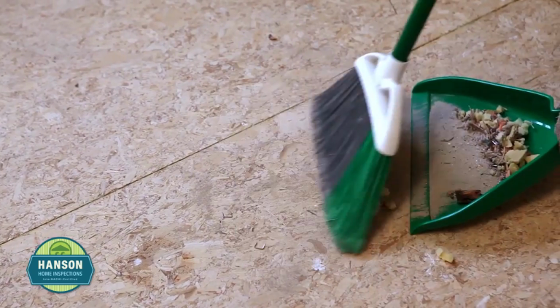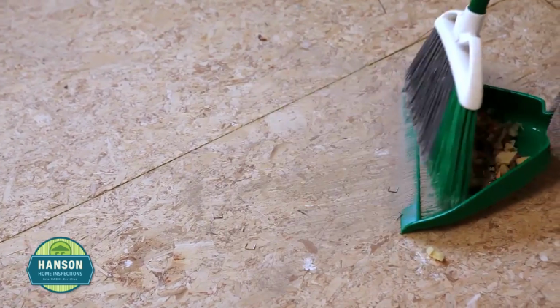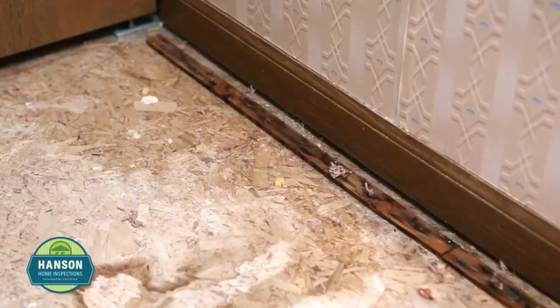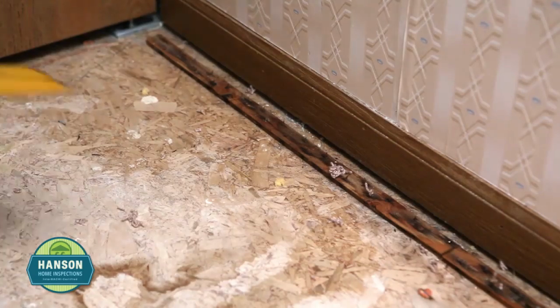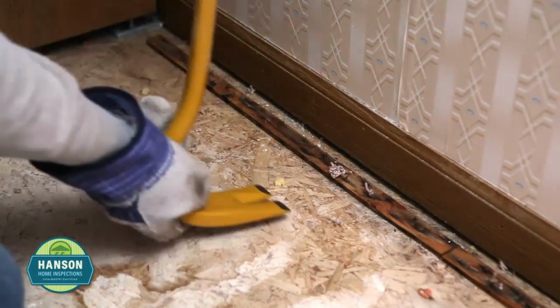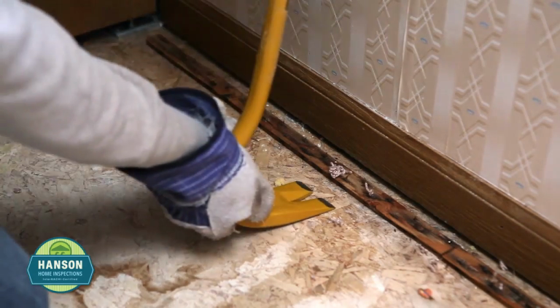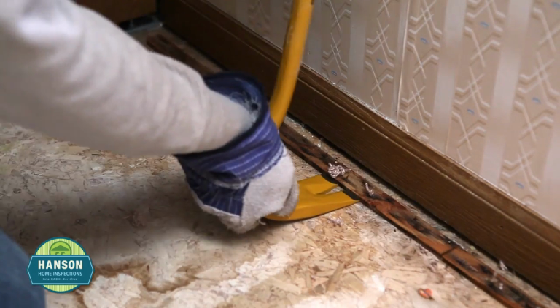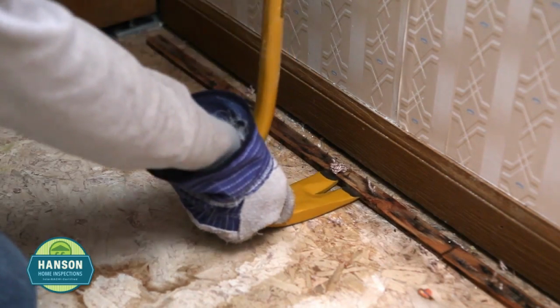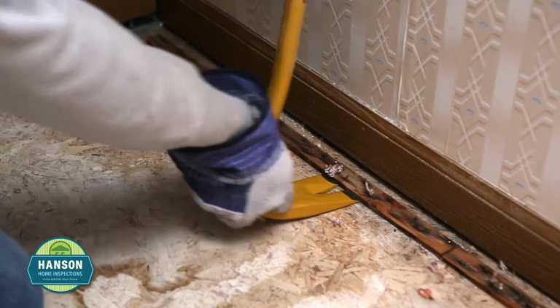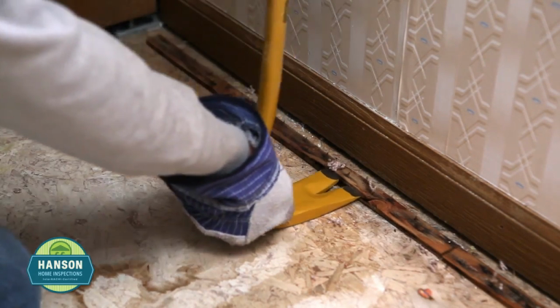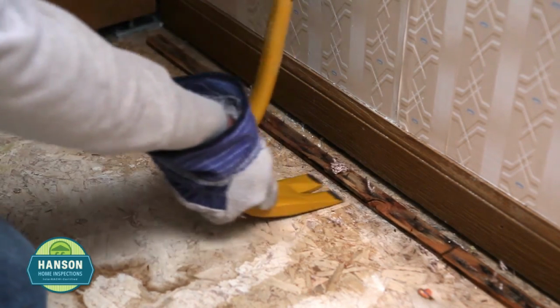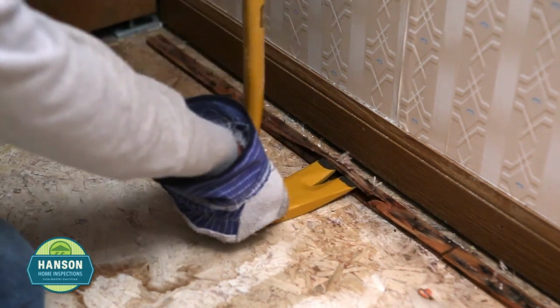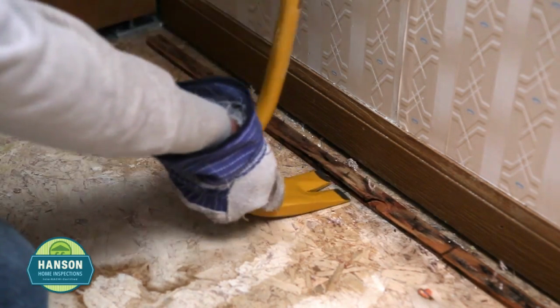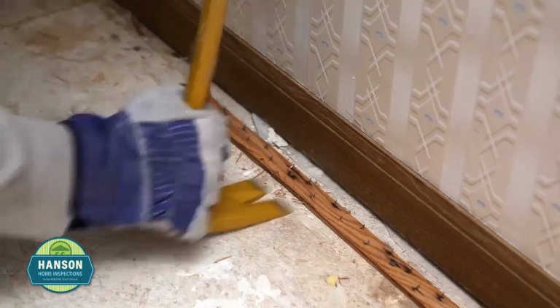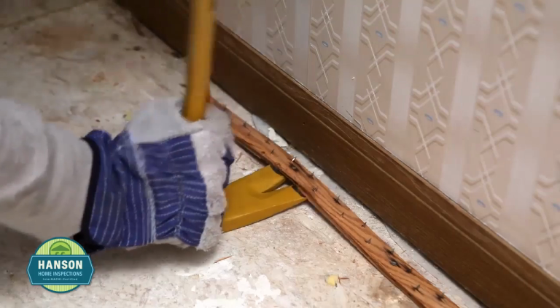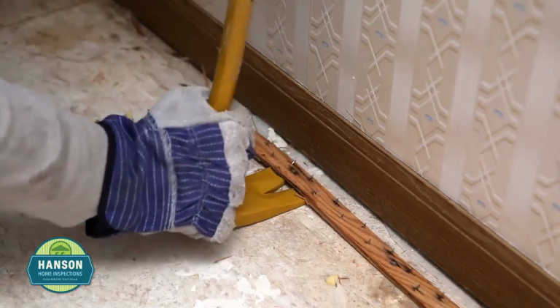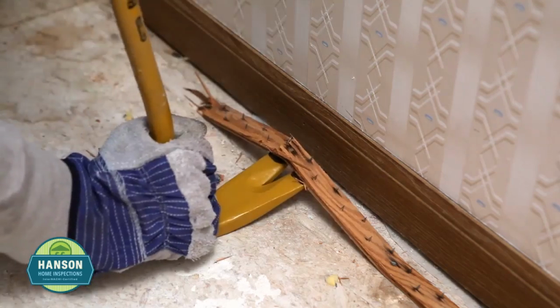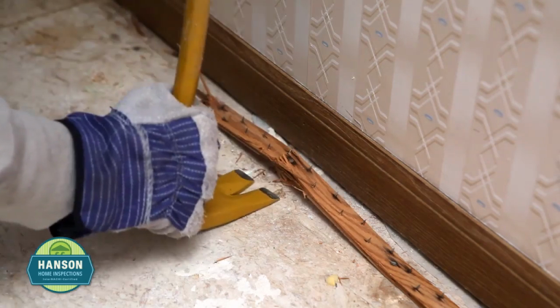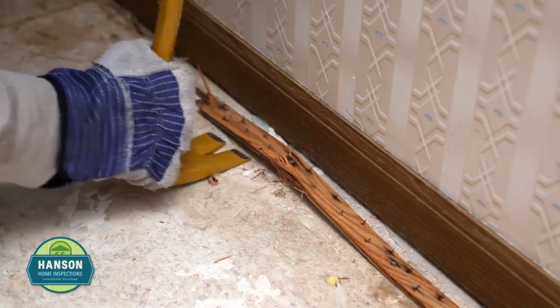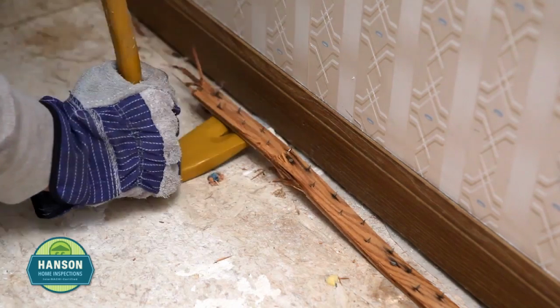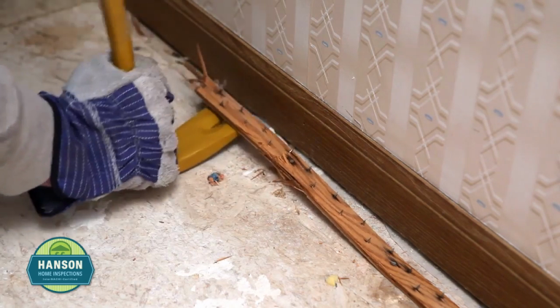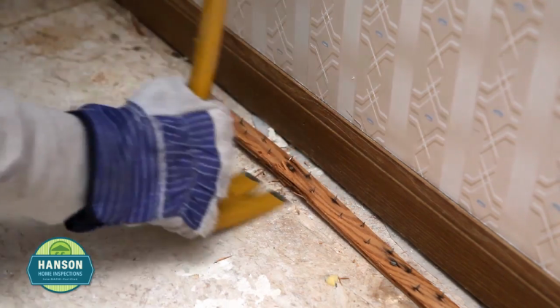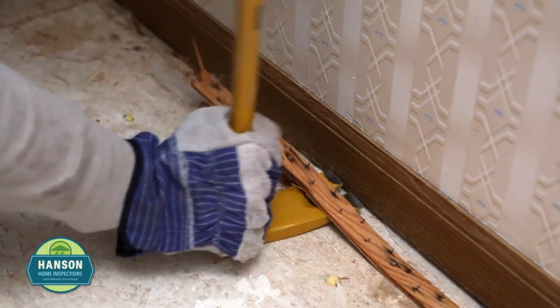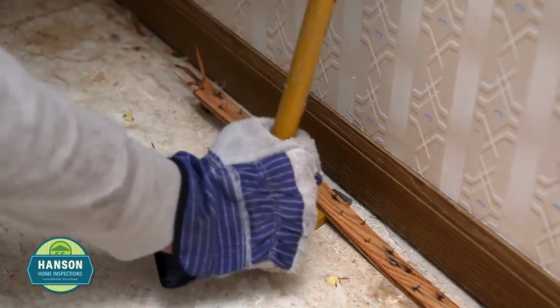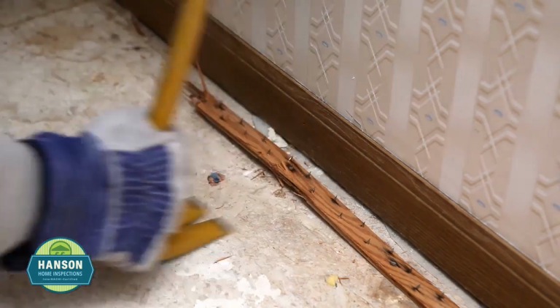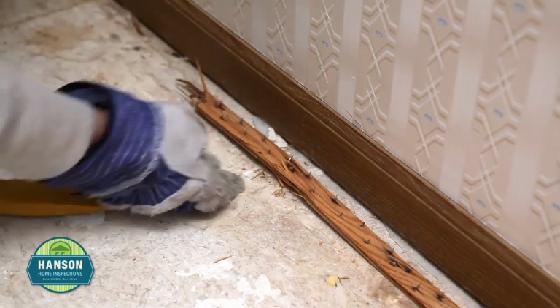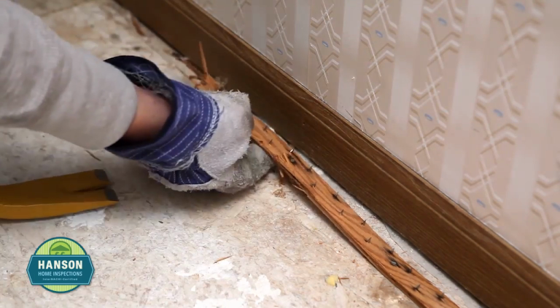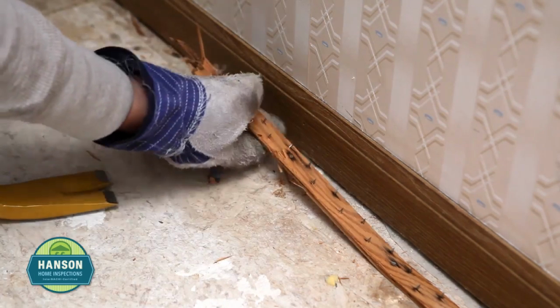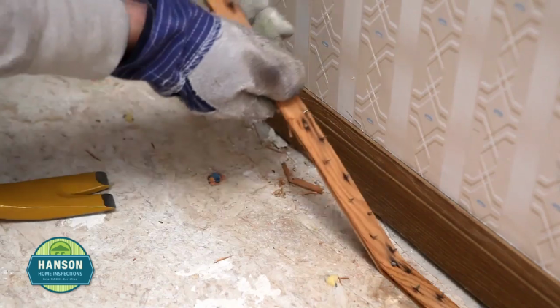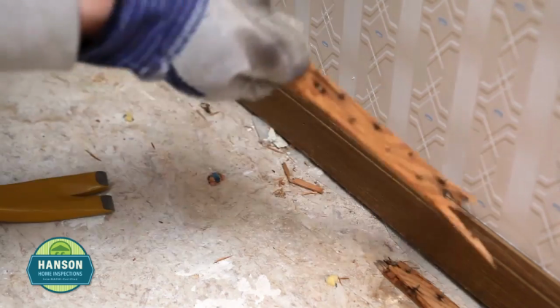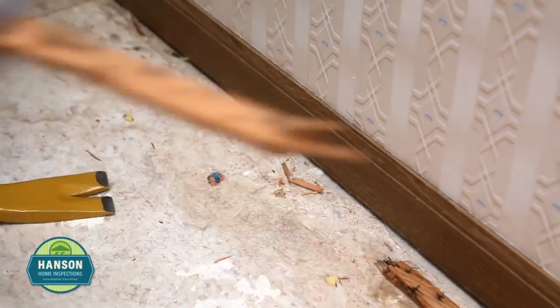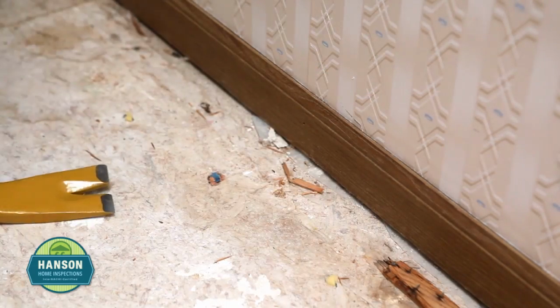Finally, remove any rusted tack strips. If you are planning to have new carpet installed, the carpet crew will install new tack strips where needed. If you plan to have hardwood, laminate, or tile floors installed, all of the tack strips will need to be removed.